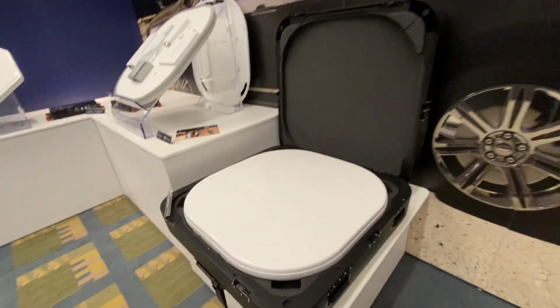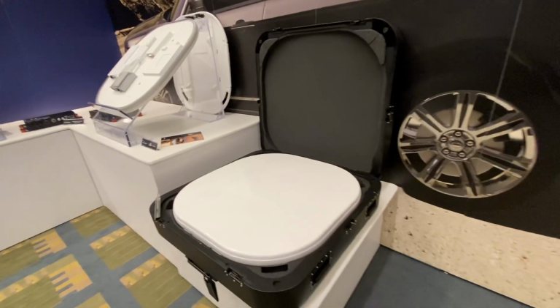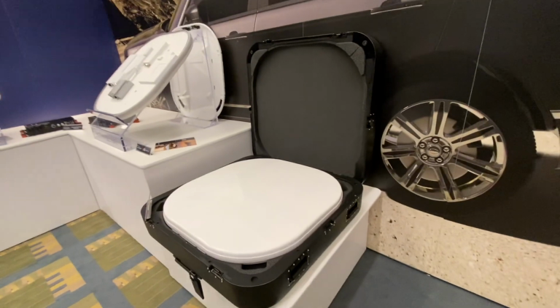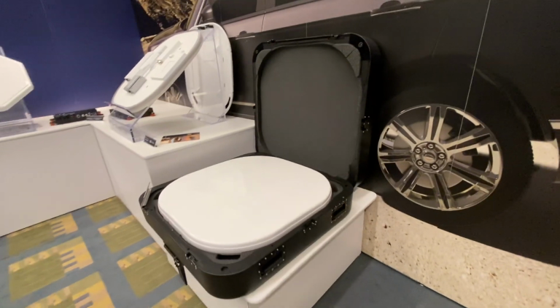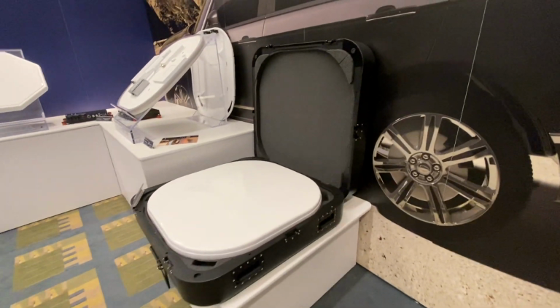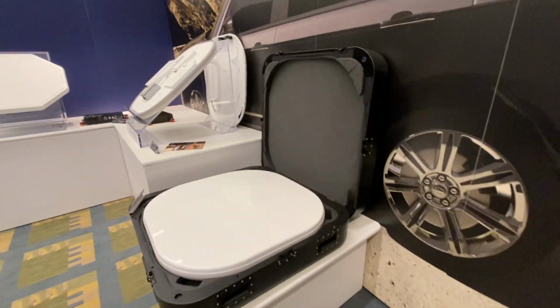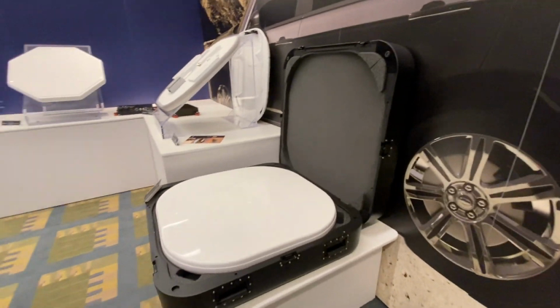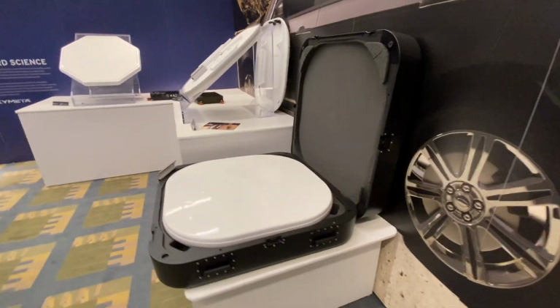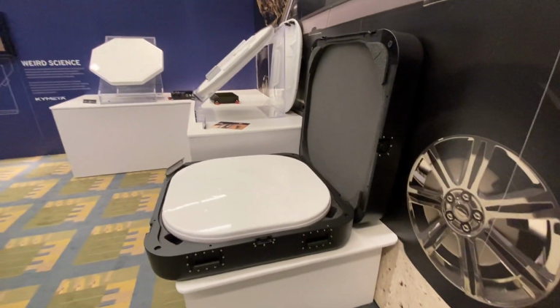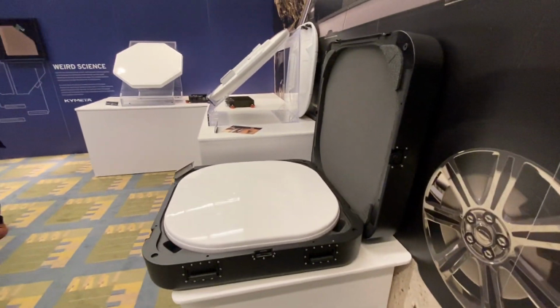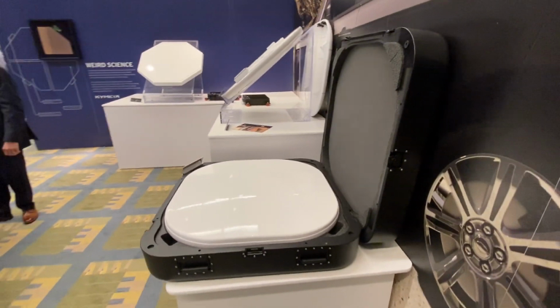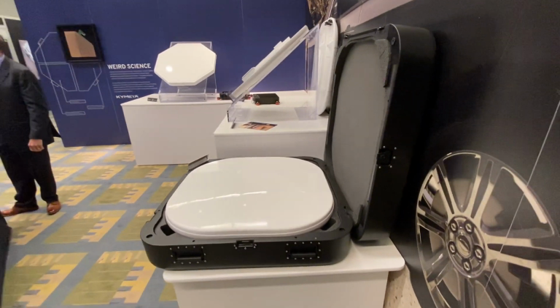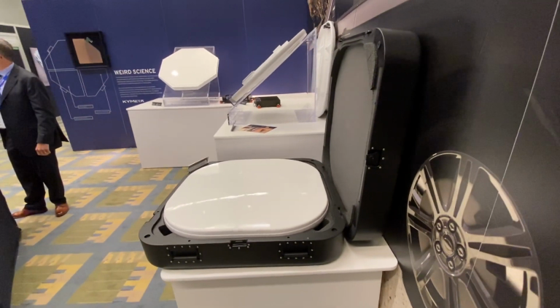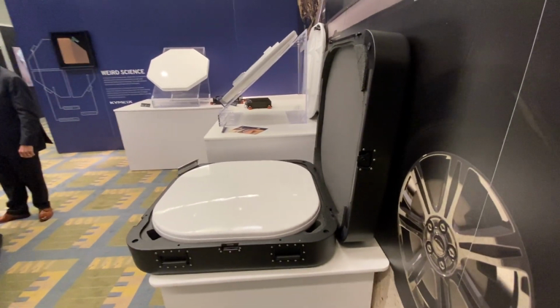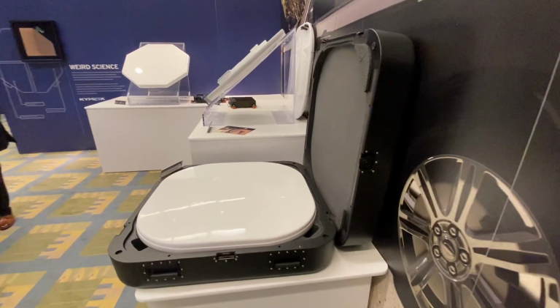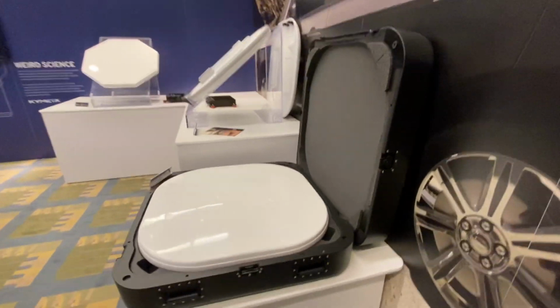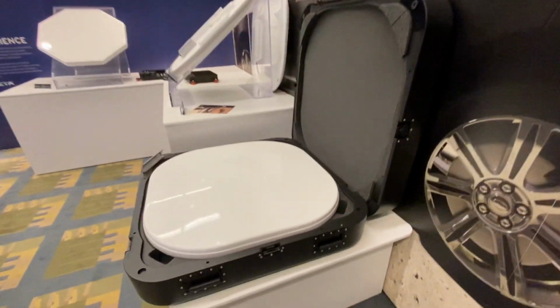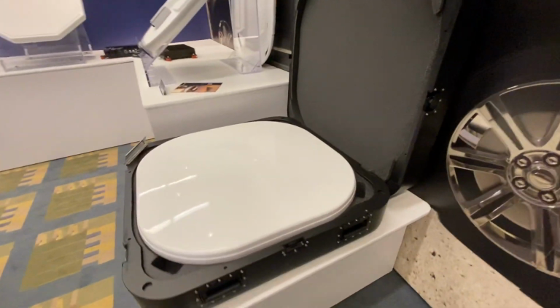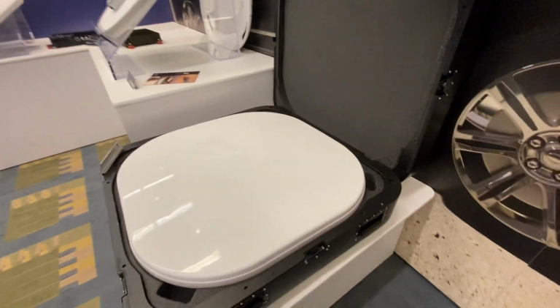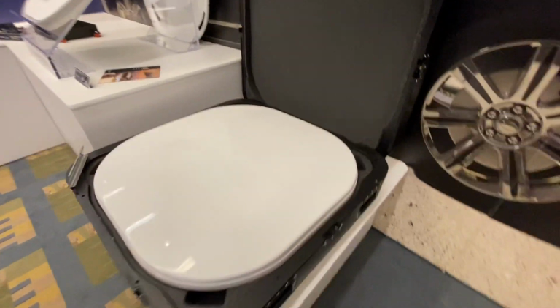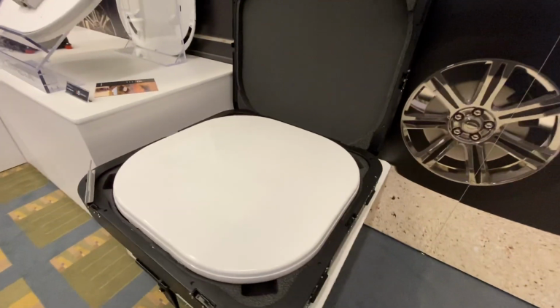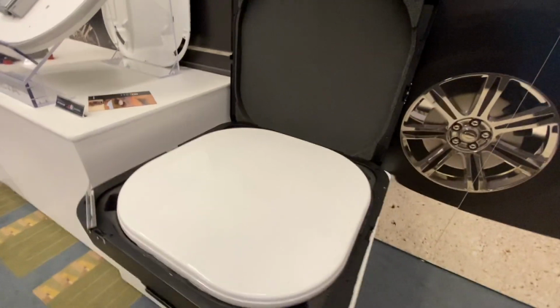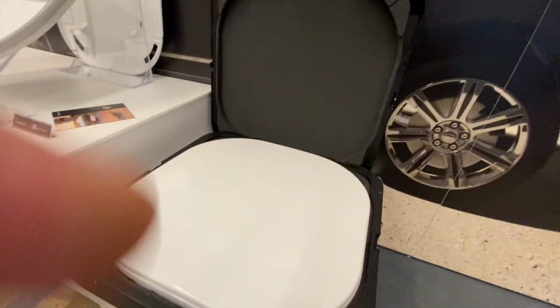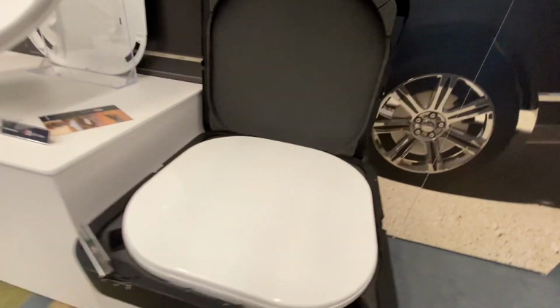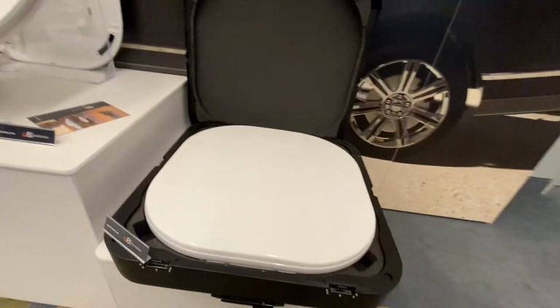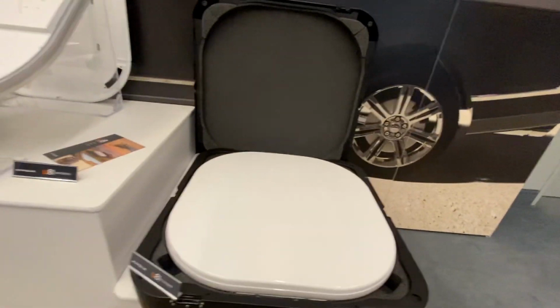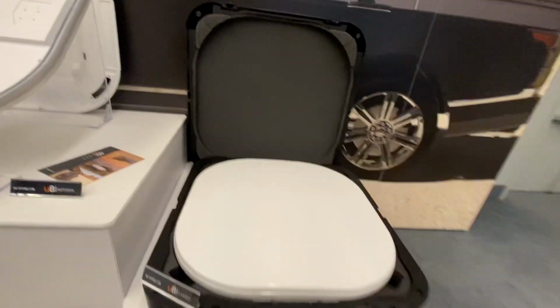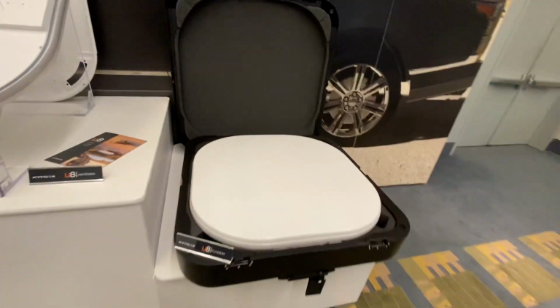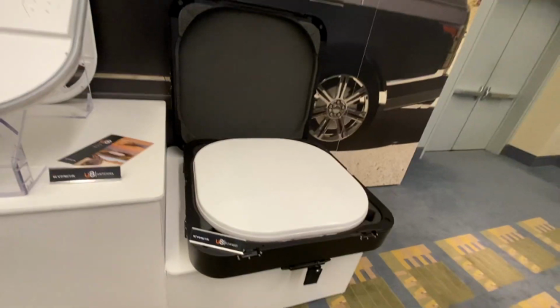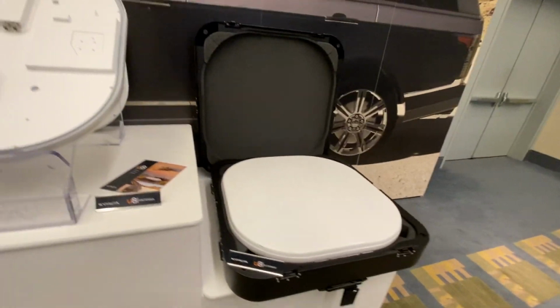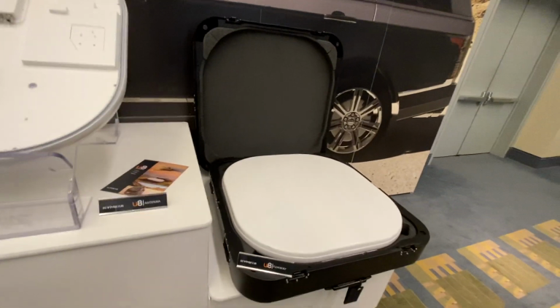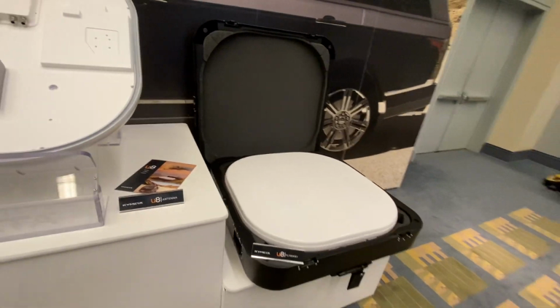It comes in this nice case. That's going to make it easy to send around, ship. Anybody, anywhere can get one of these kits, plug it into power, and get online.